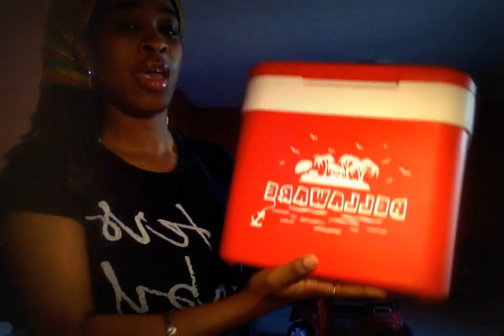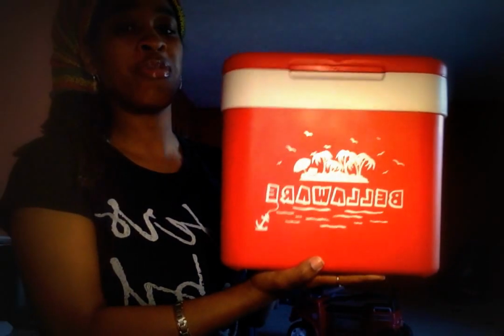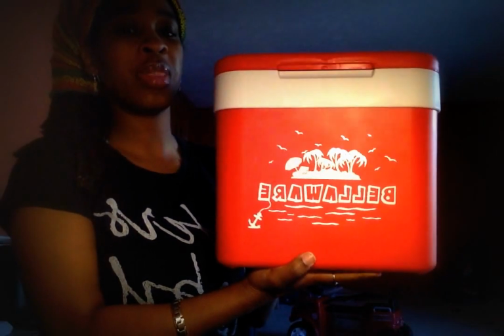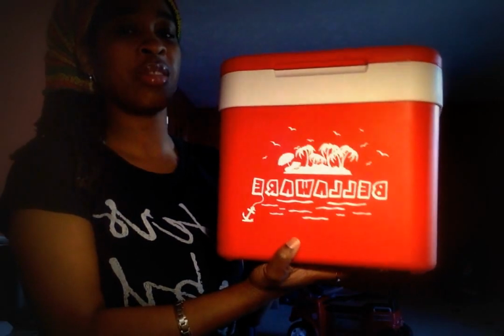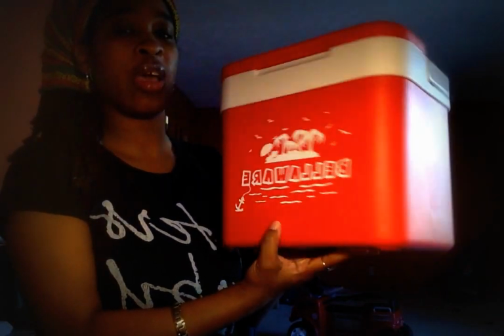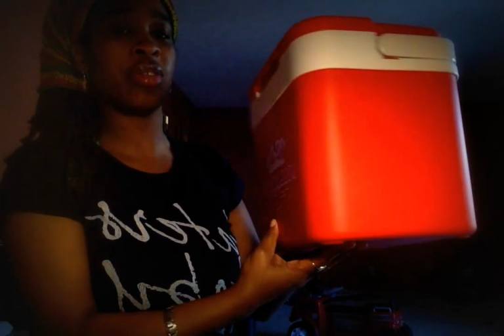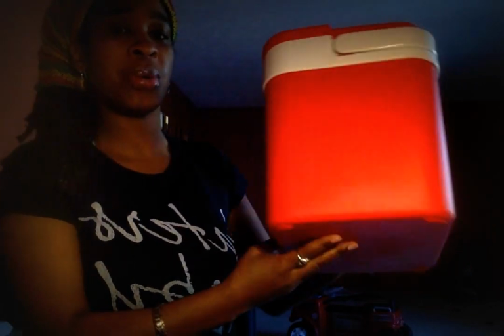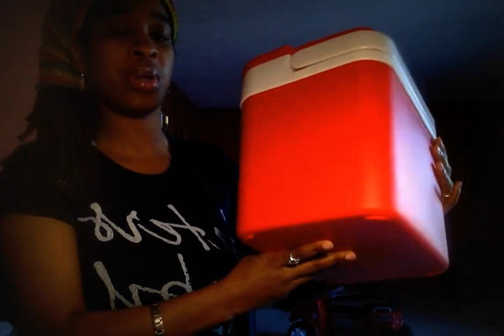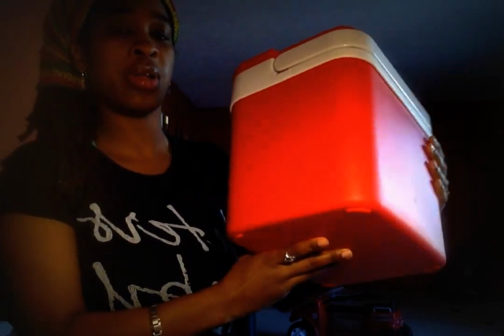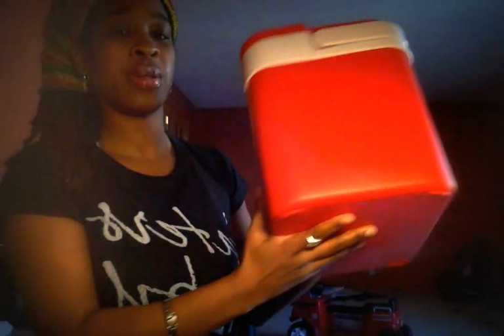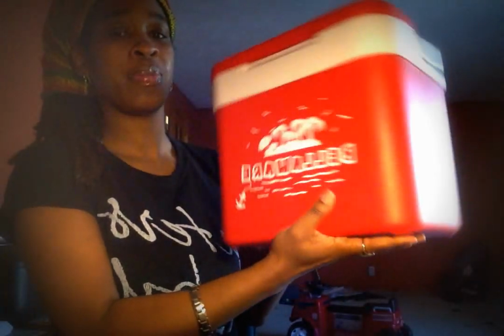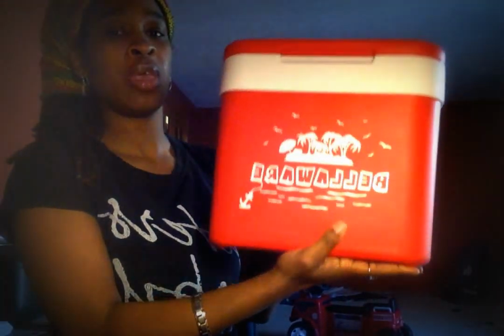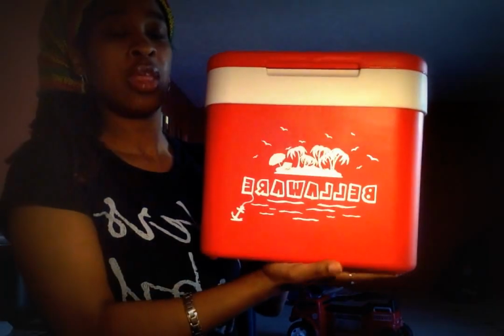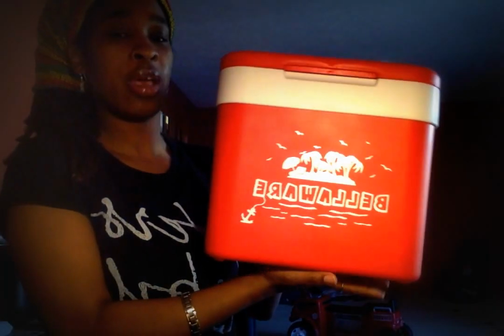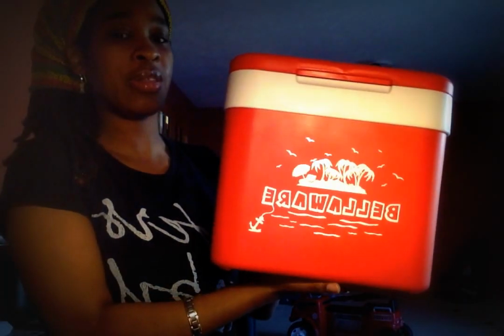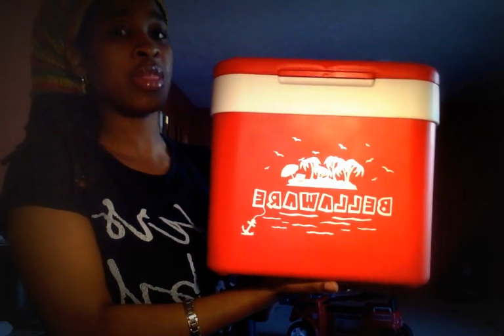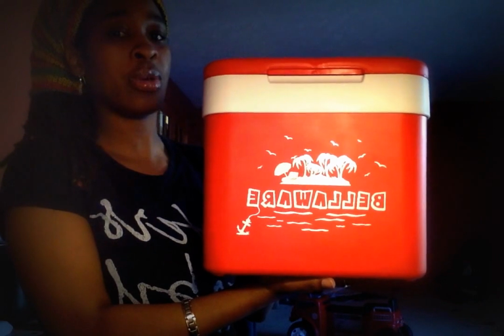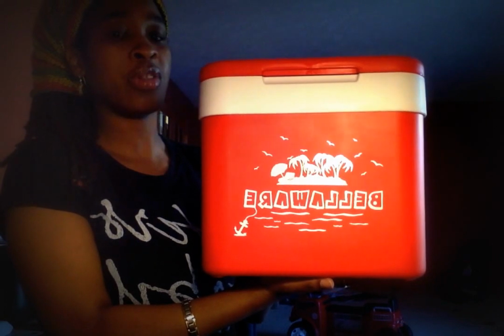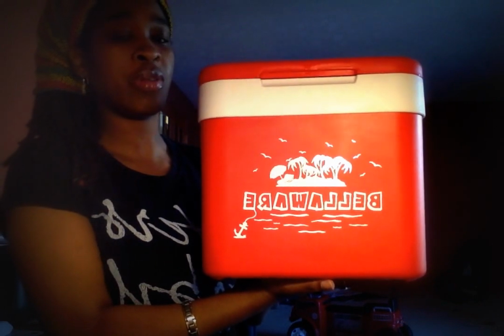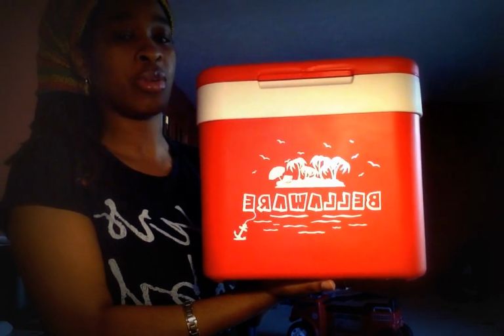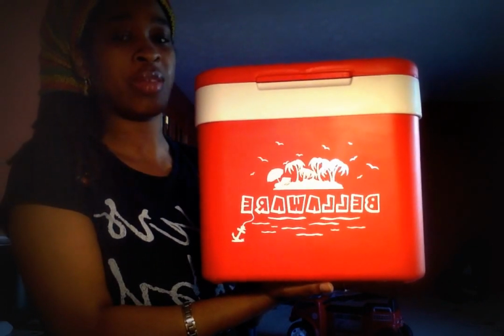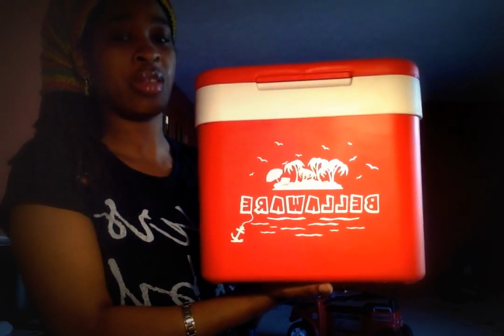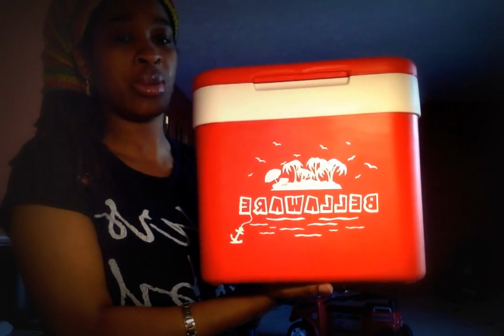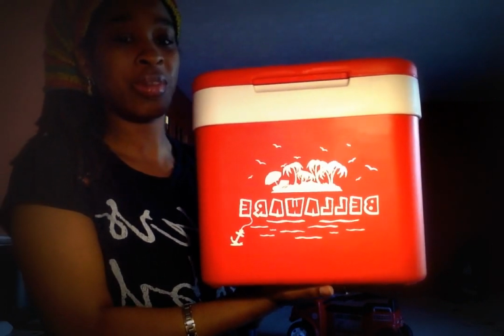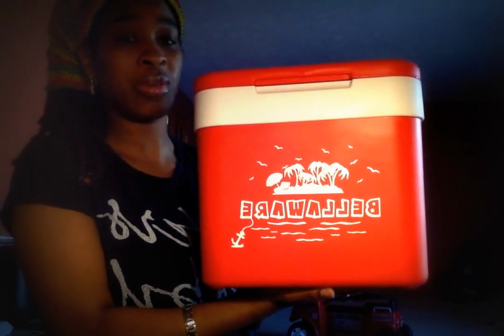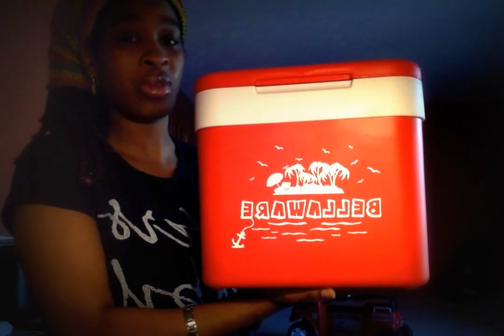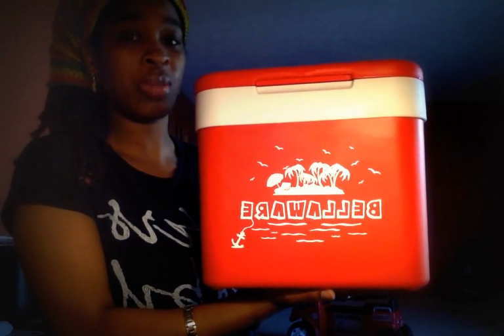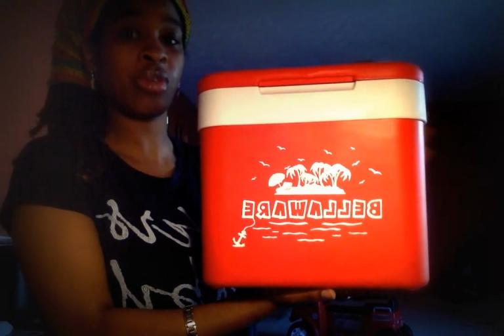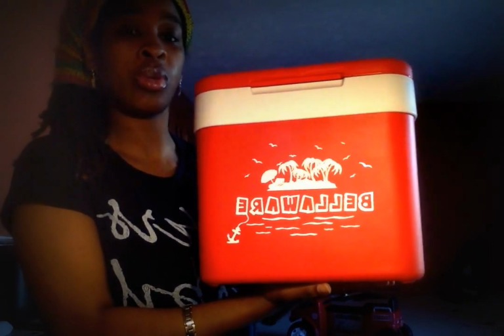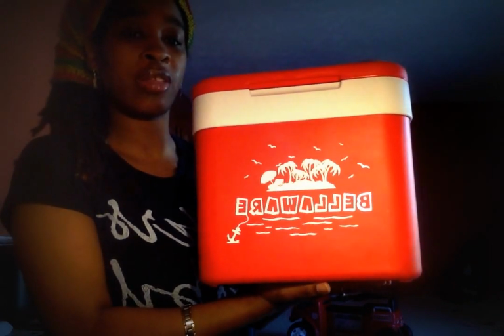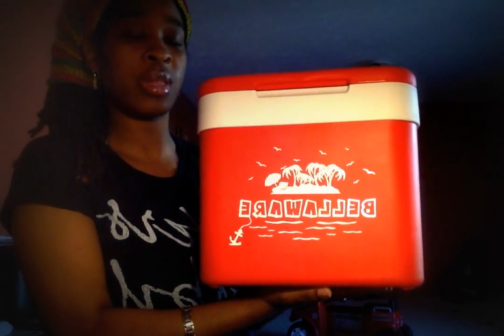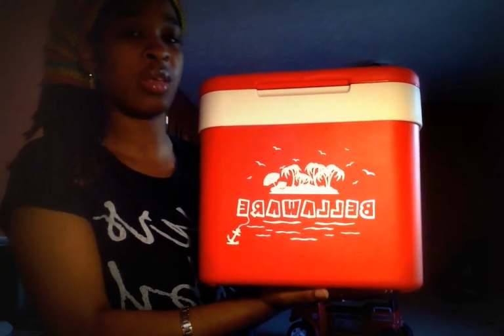I'm reviewing this nice cooler. It does everything a cooler is supposed to do — basically, a cooler is supposed to keep your drinks cool, and that's what it does.